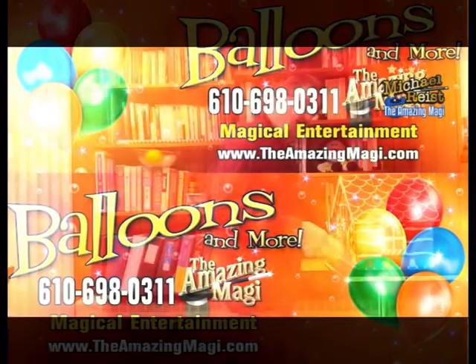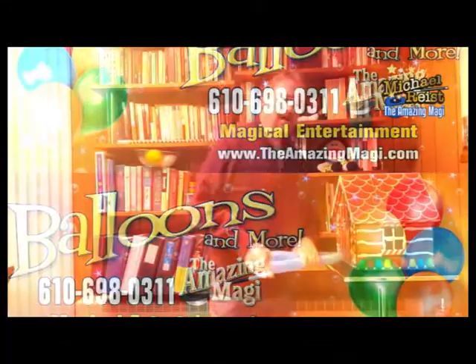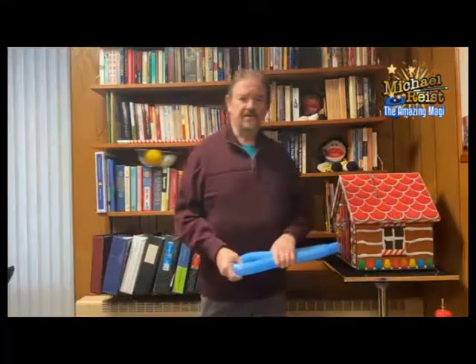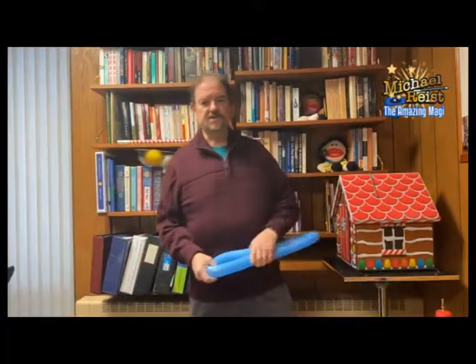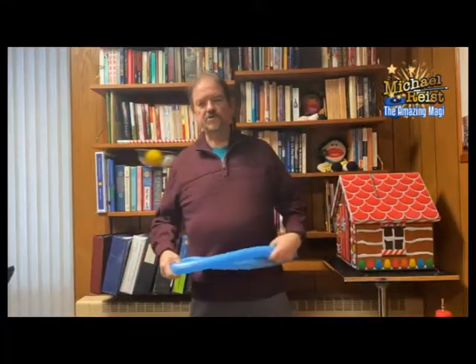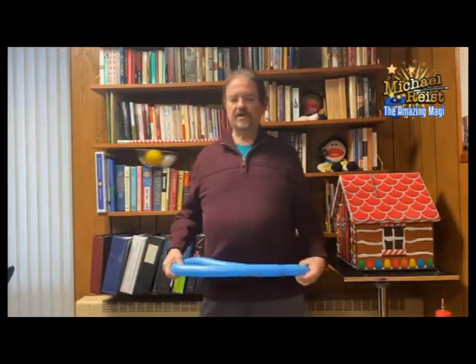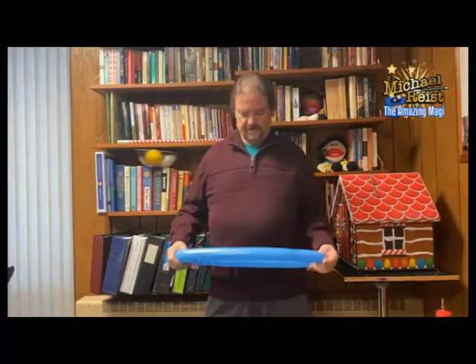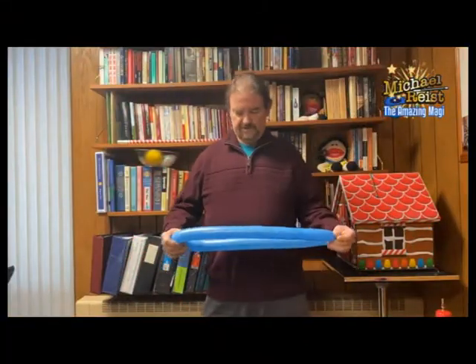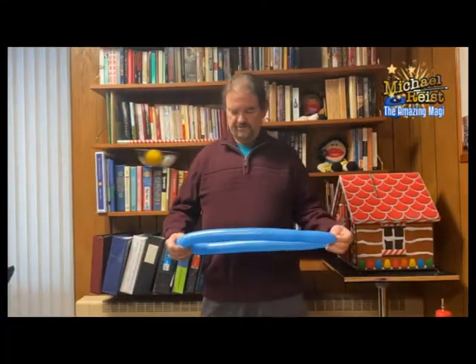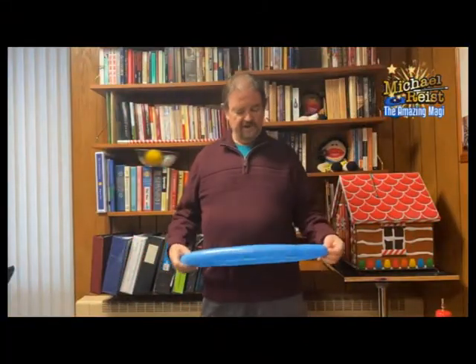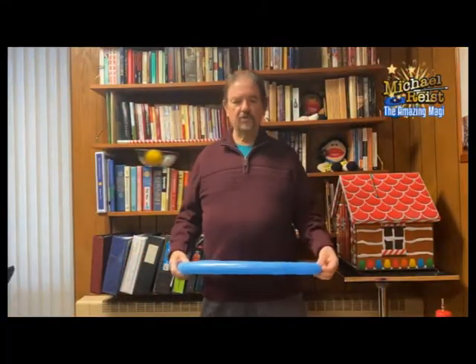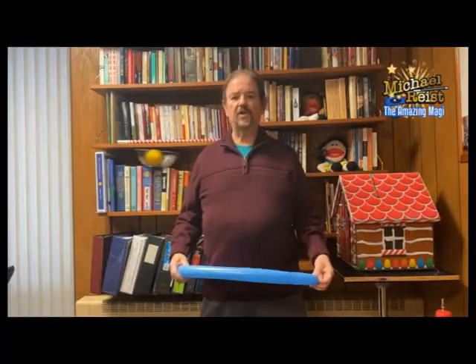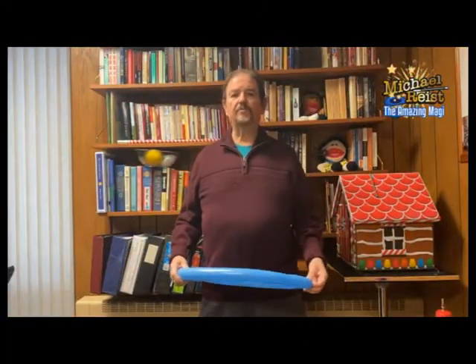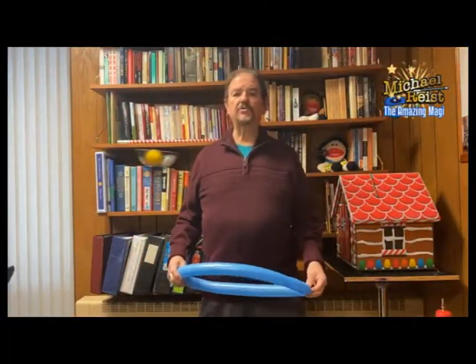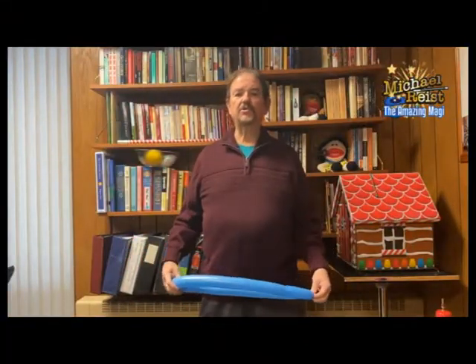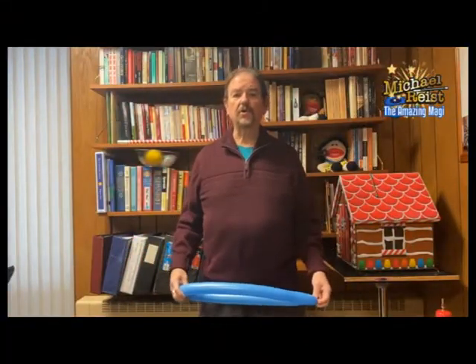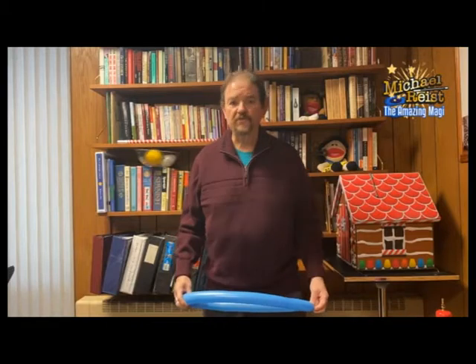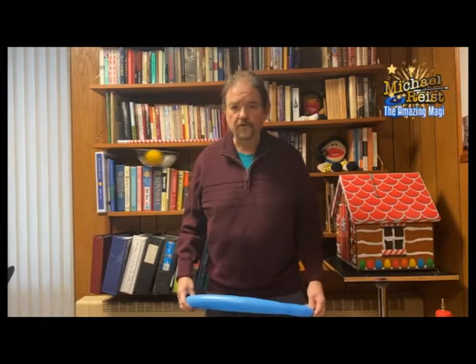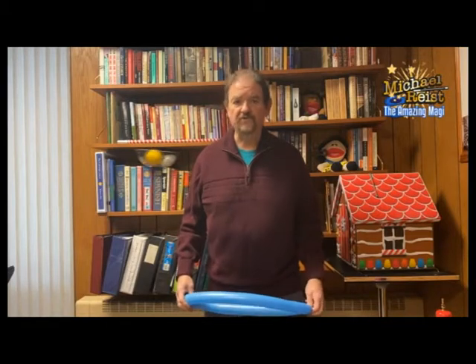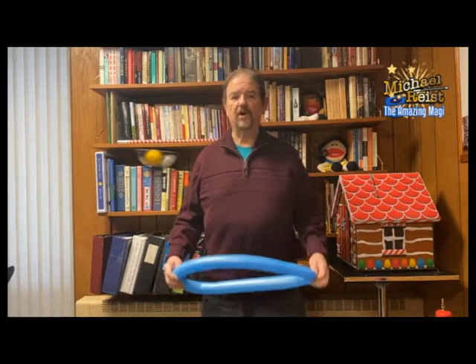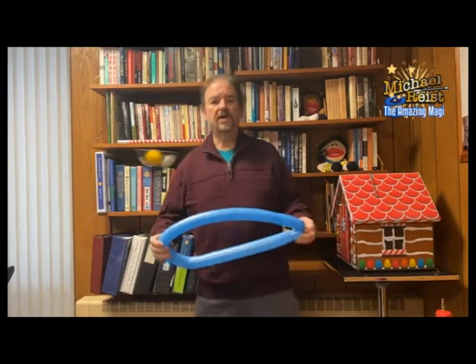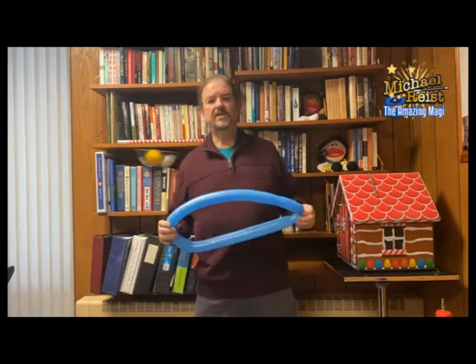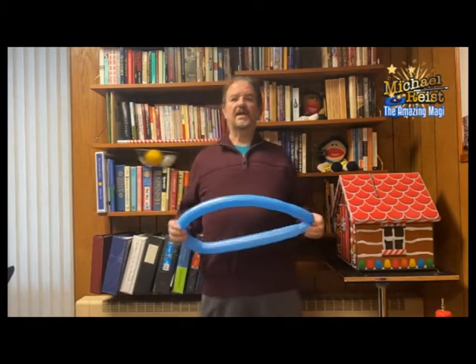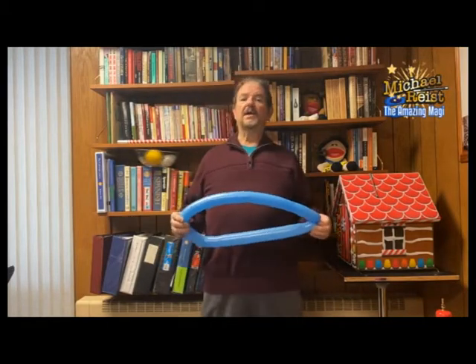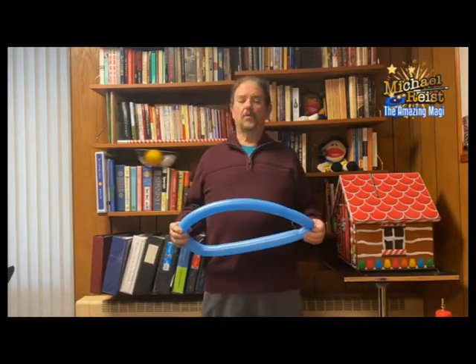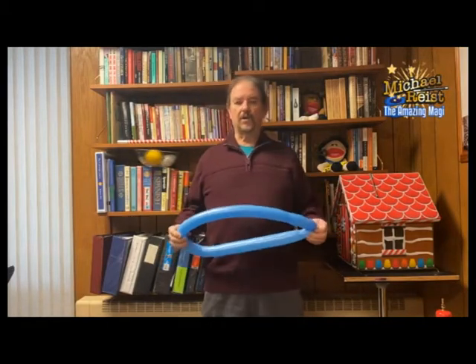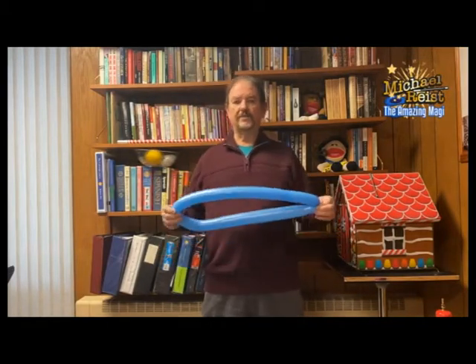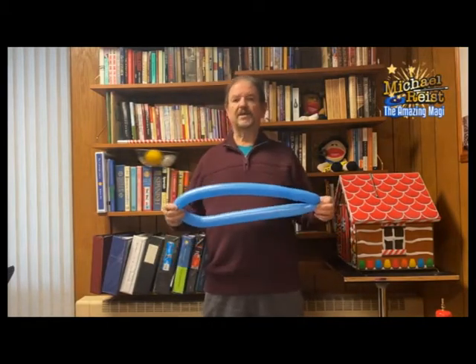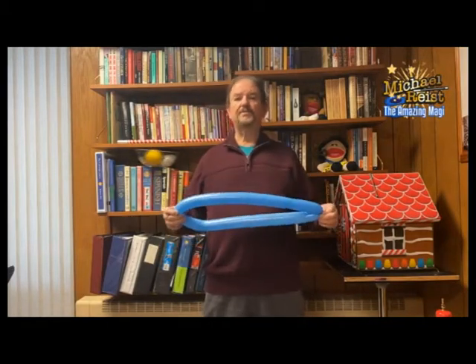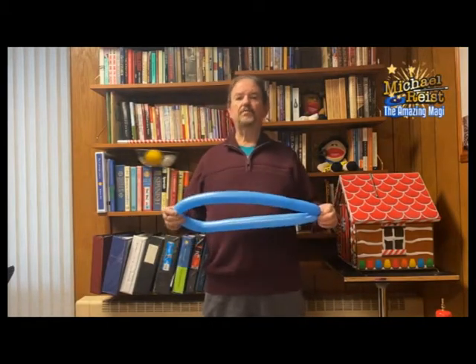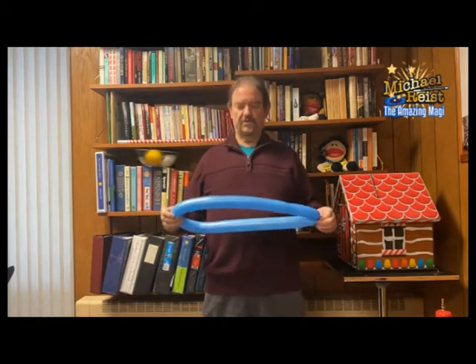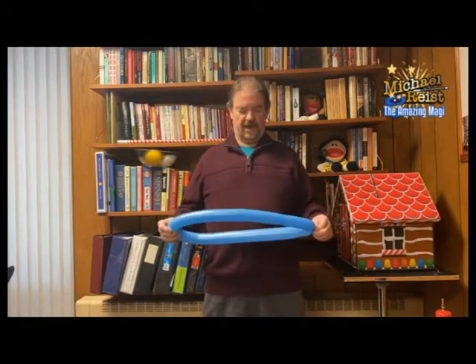Hi, this is Mr. Mike the Amazing Magi here with another balloon tutorial for you this morning. Today, we're going to make a simple balloon hat.